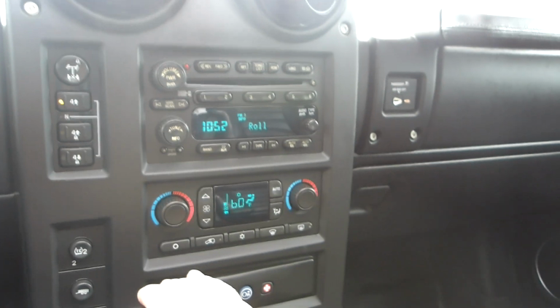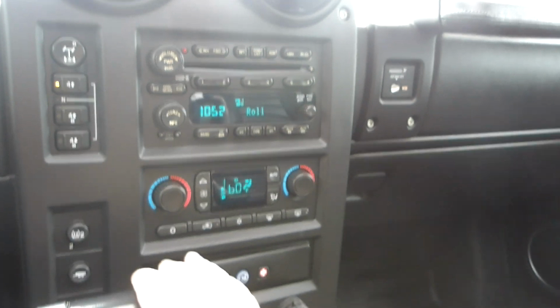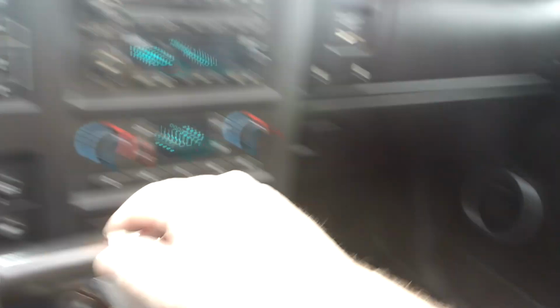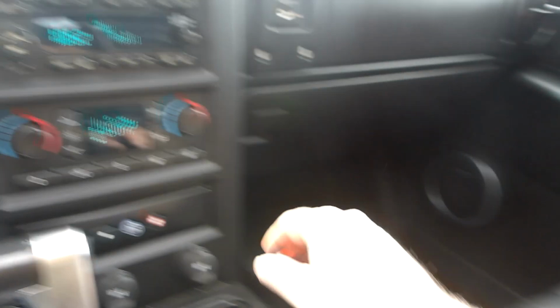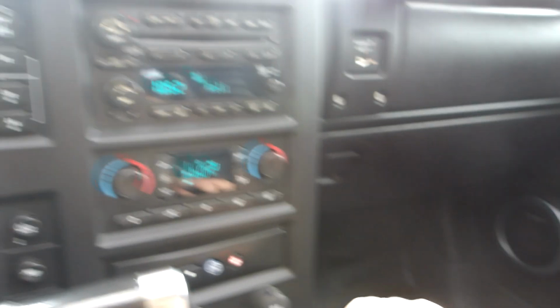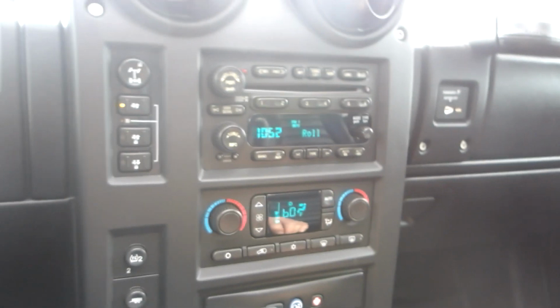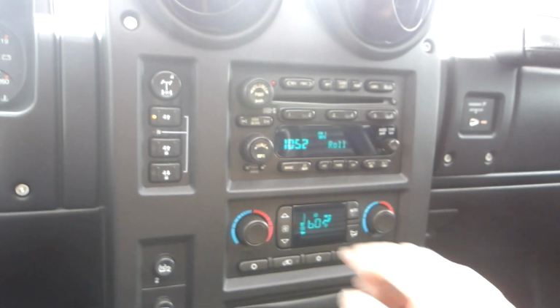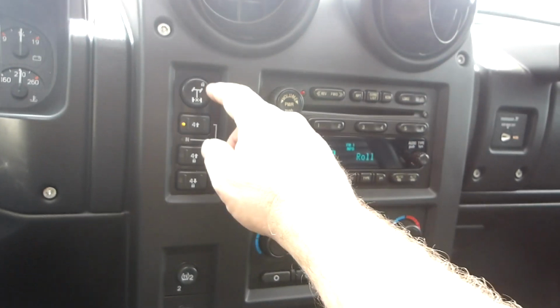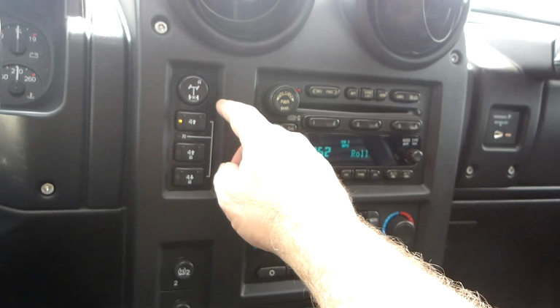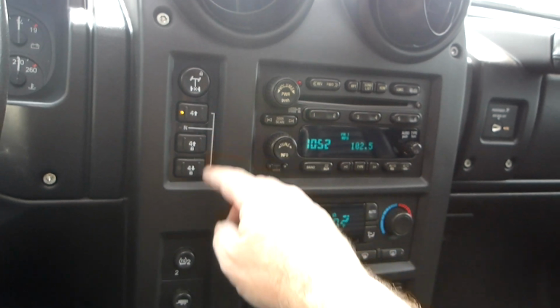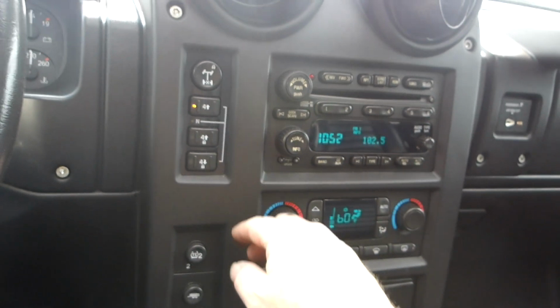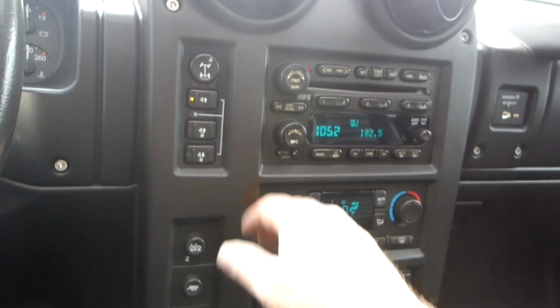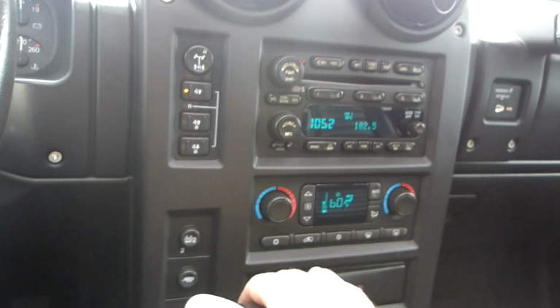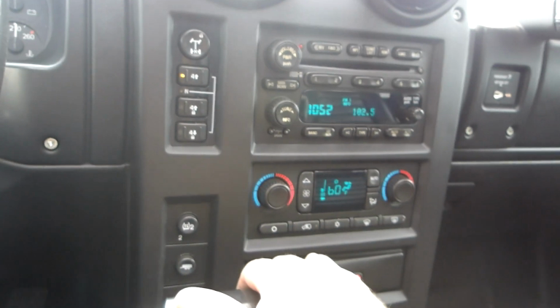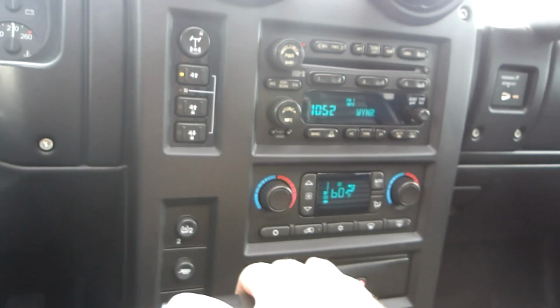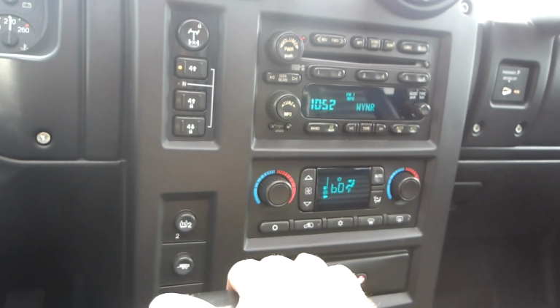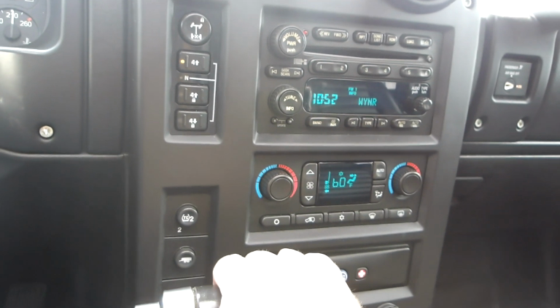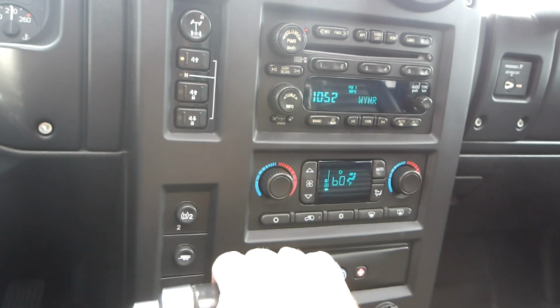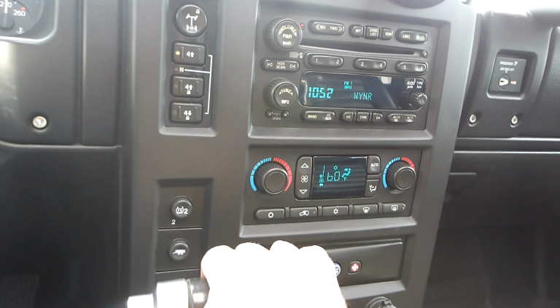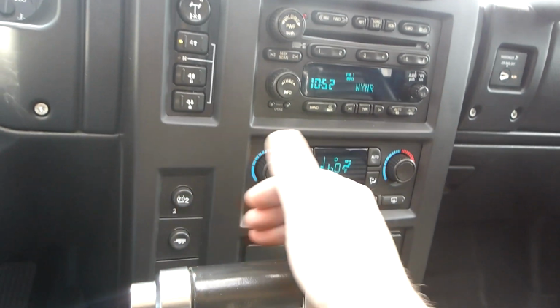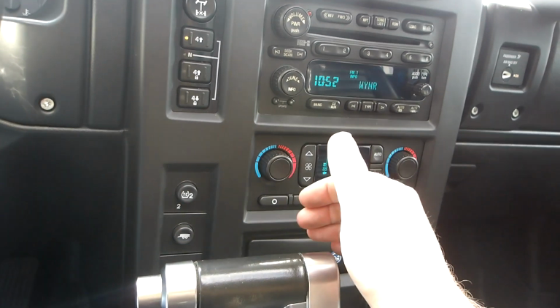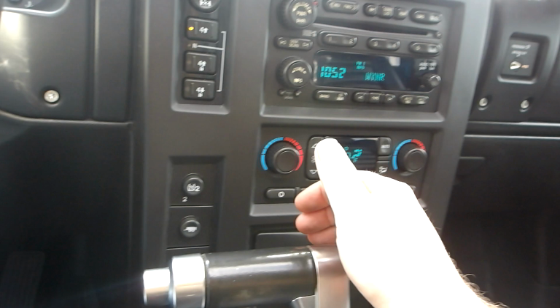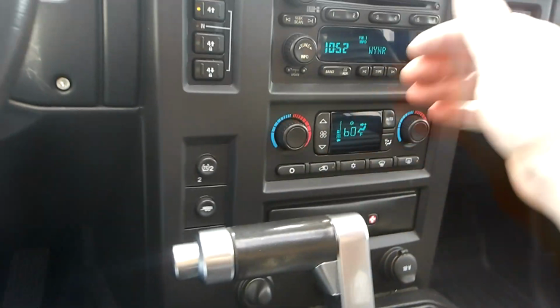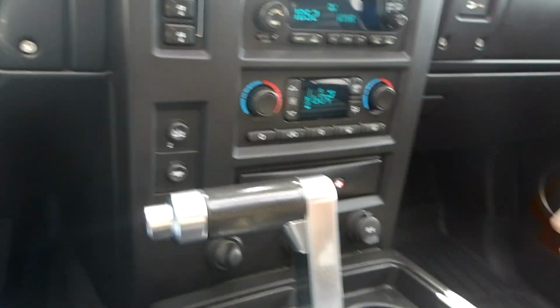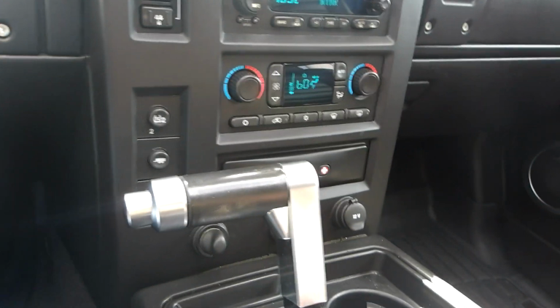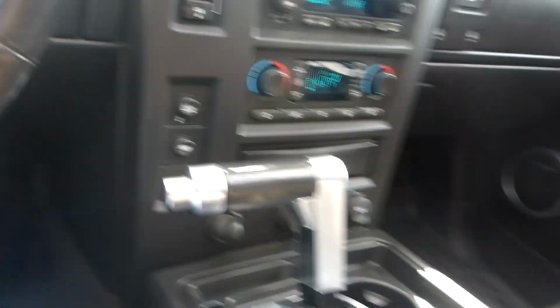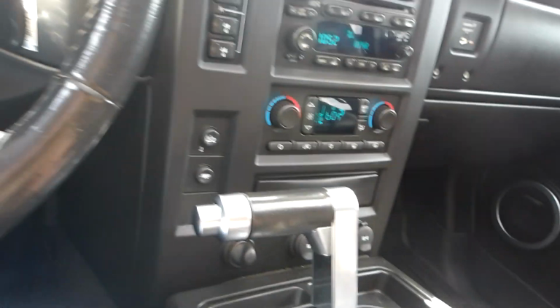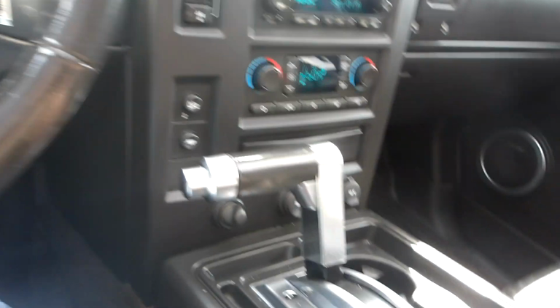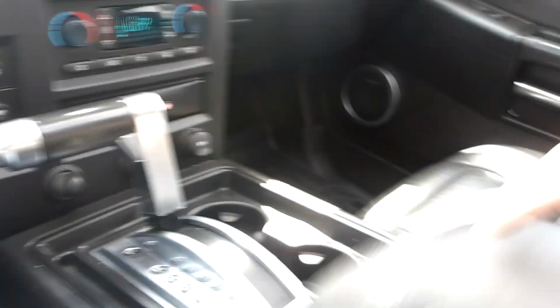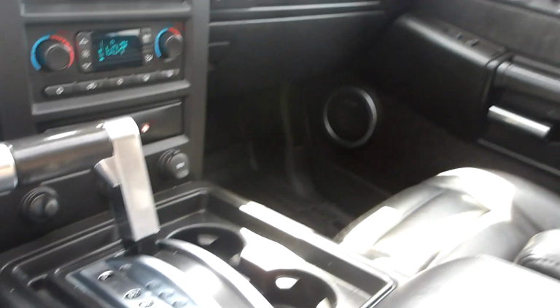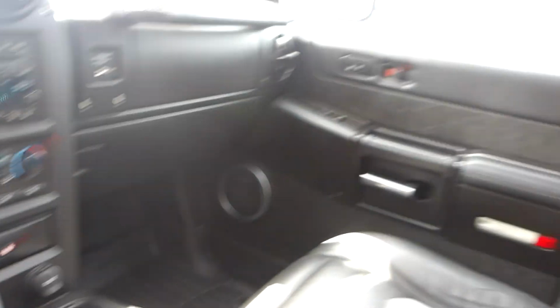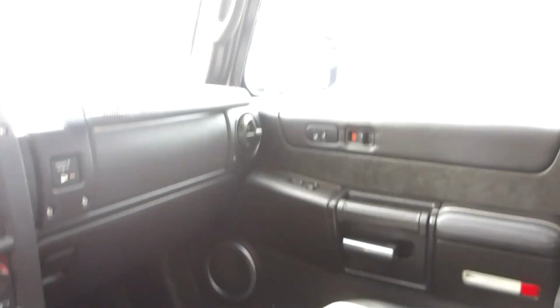Driver and passenger climate control. Your four-wheel drive selector is right here — four-wheel high, four-wheel low, maybe full-time four-wheel drive. Nice storage console under the armrest as well.